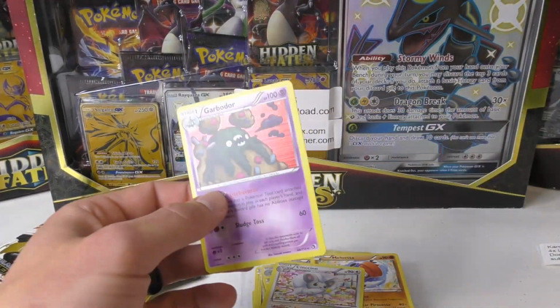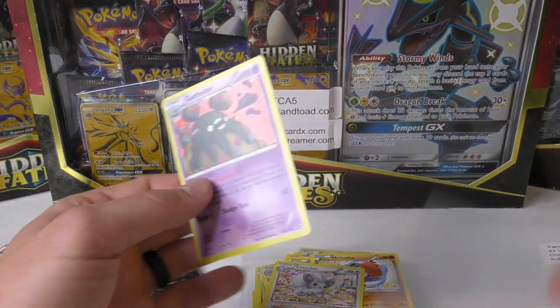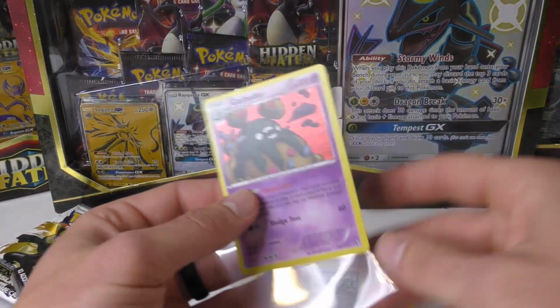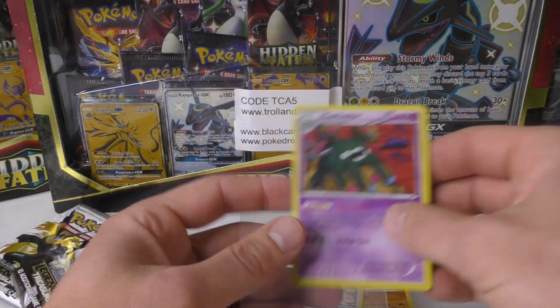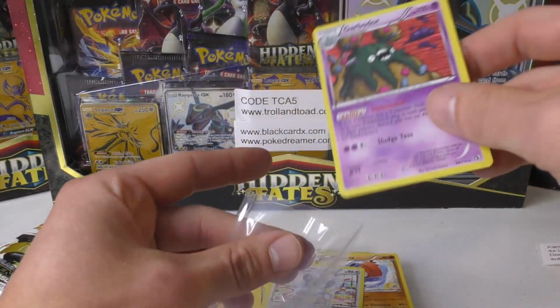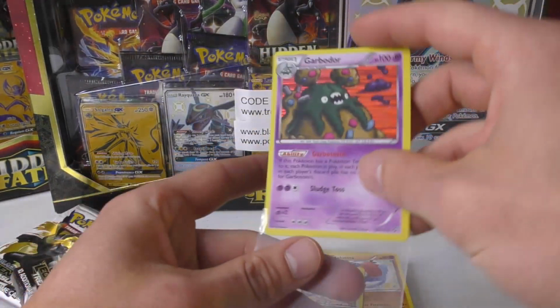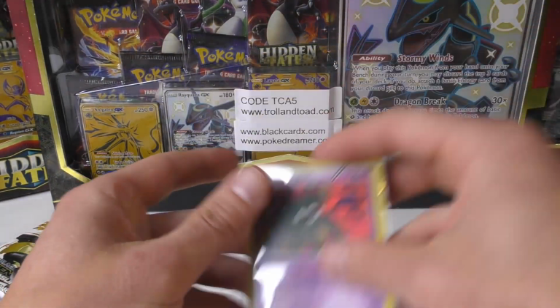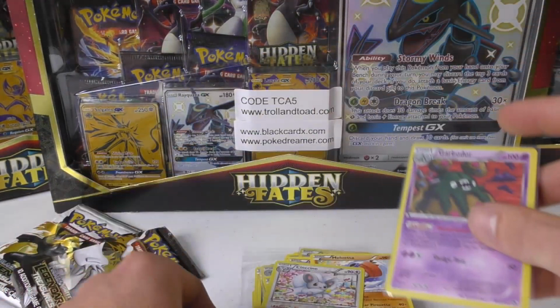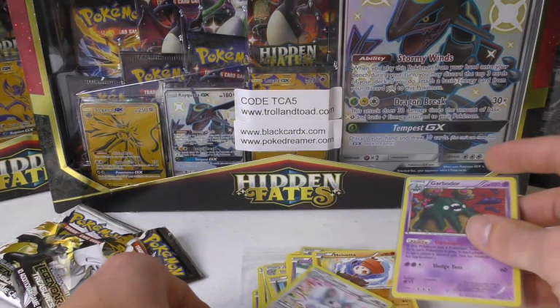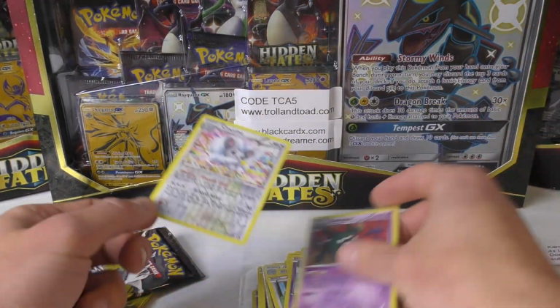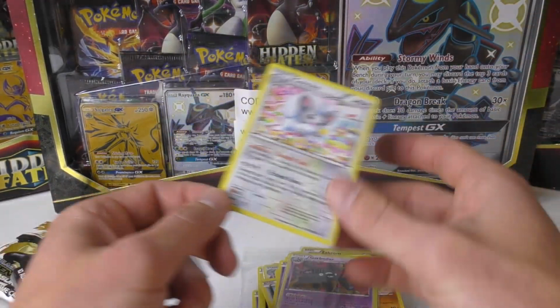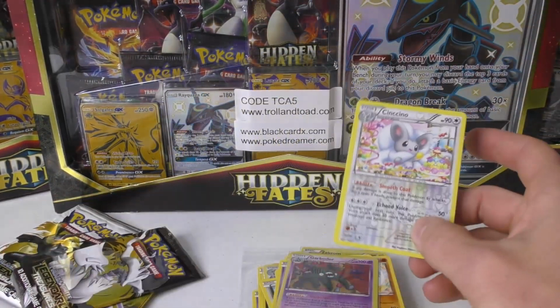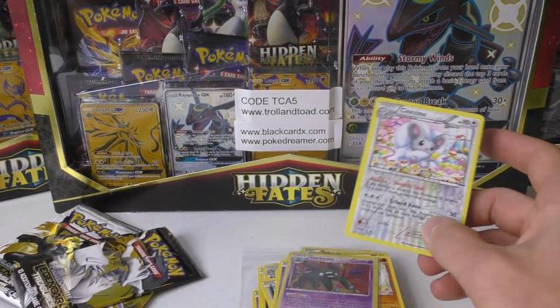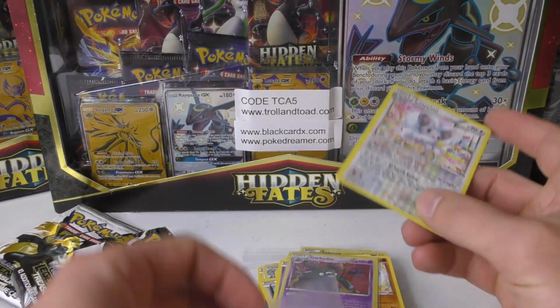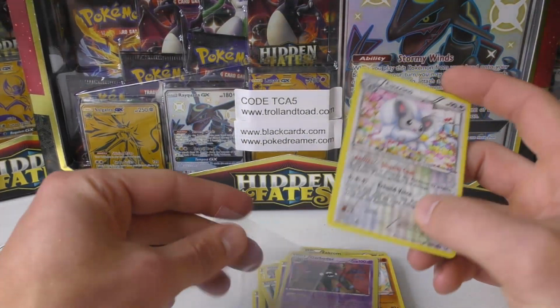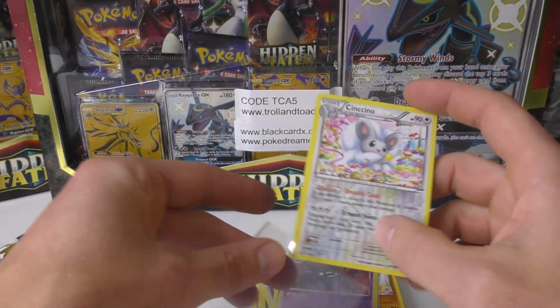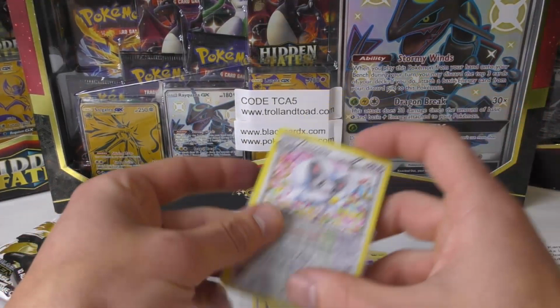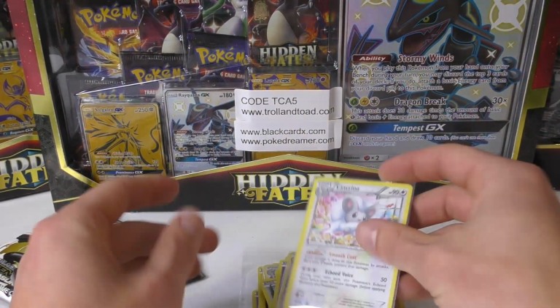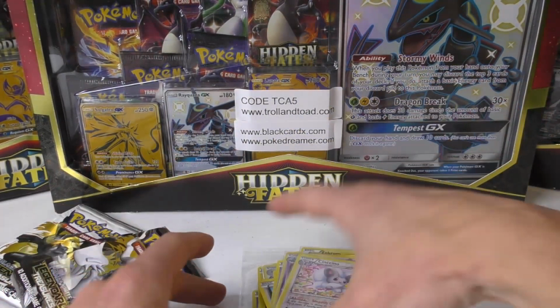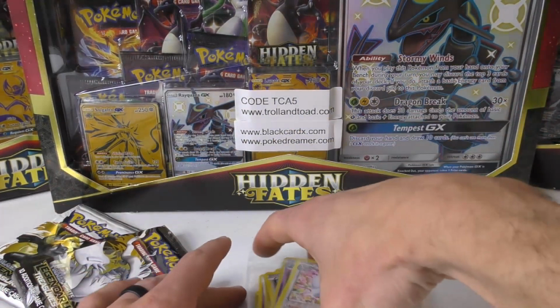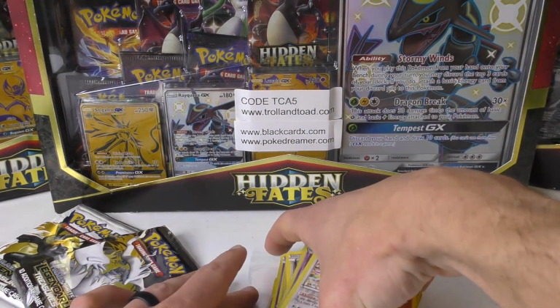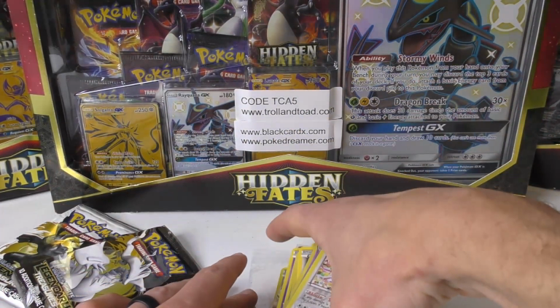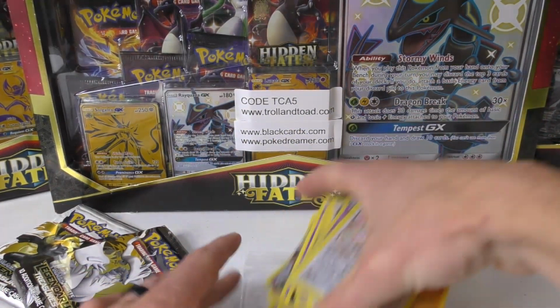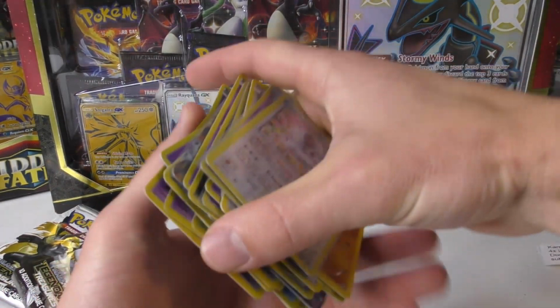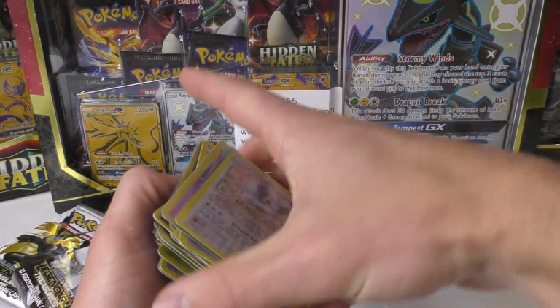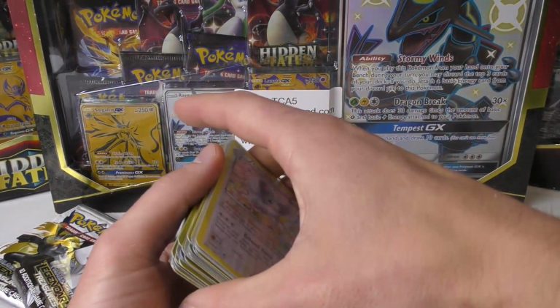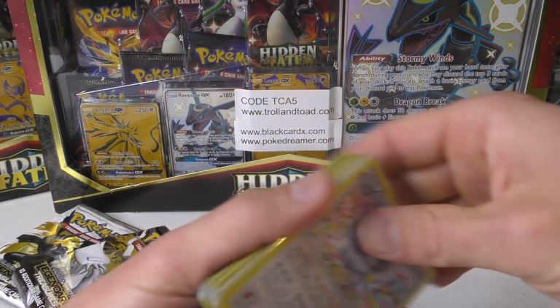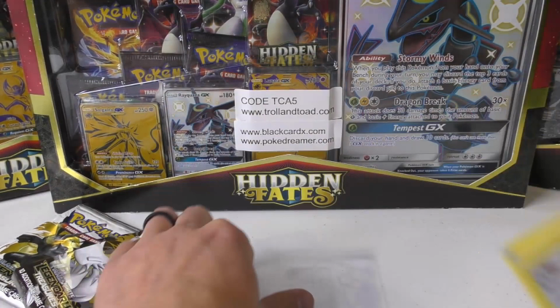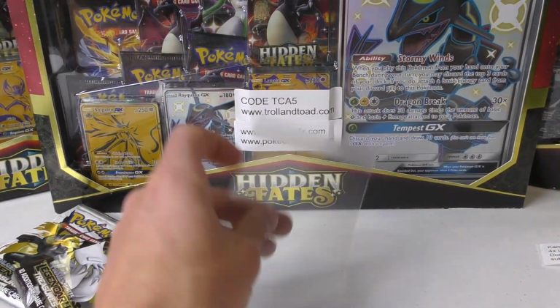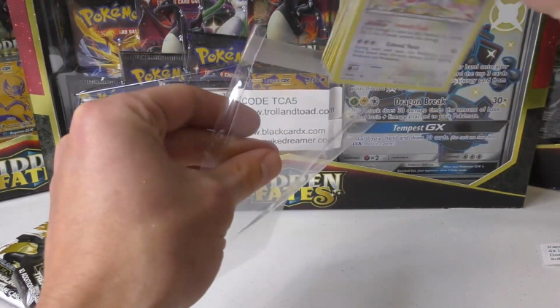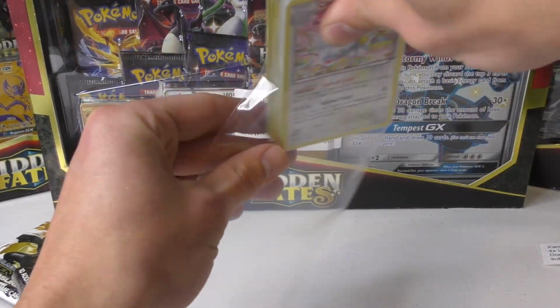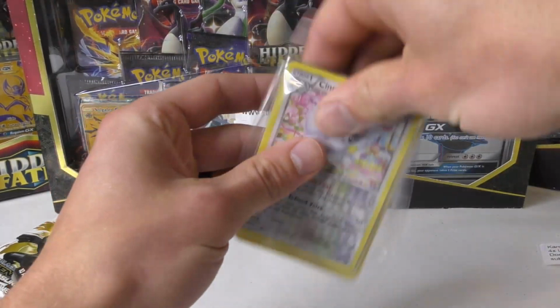Got a rare Meloetta and a Minccino. We didn't end on a crazy note, but you did pull two EXs in a single pack which was really cool - we haven't seen that yet for these Legendary Treasures packs.